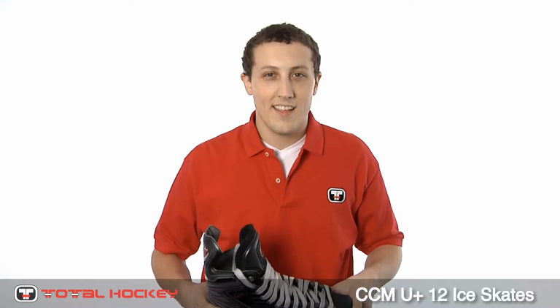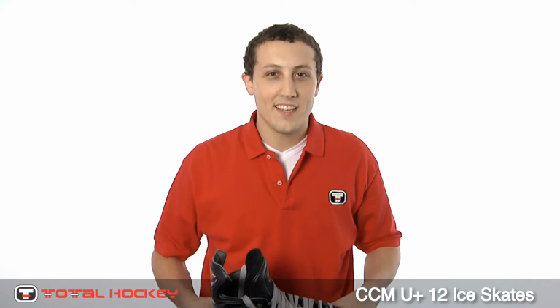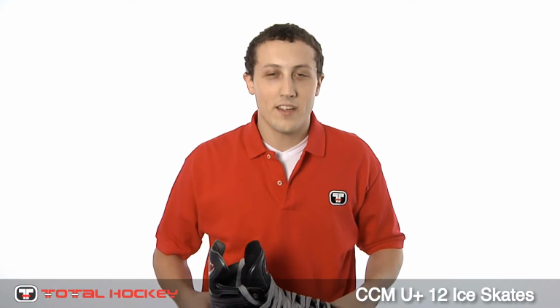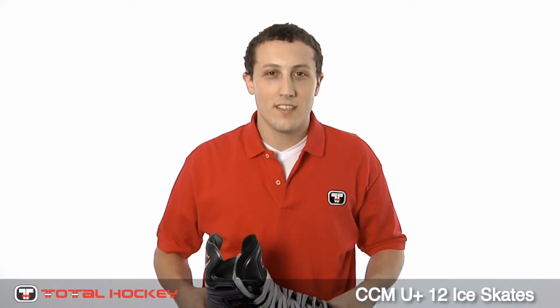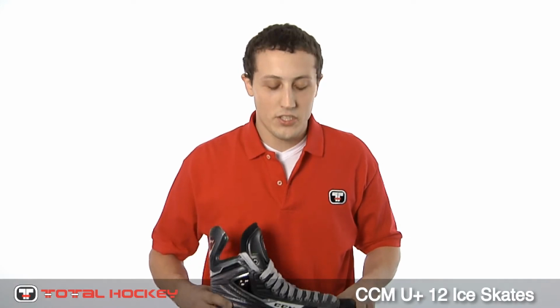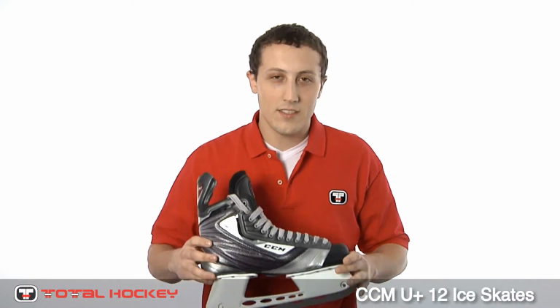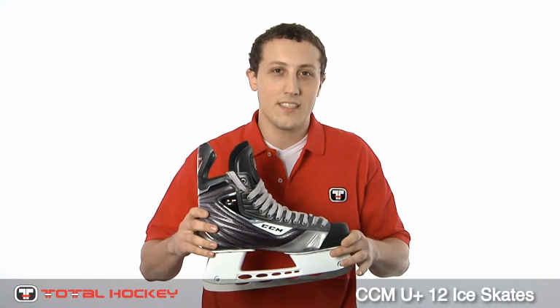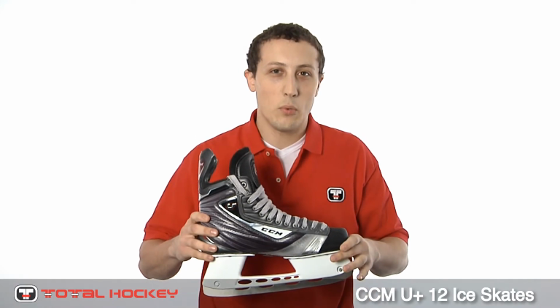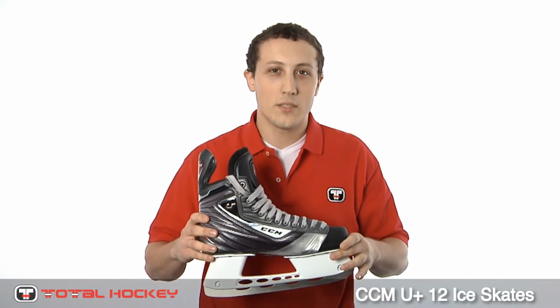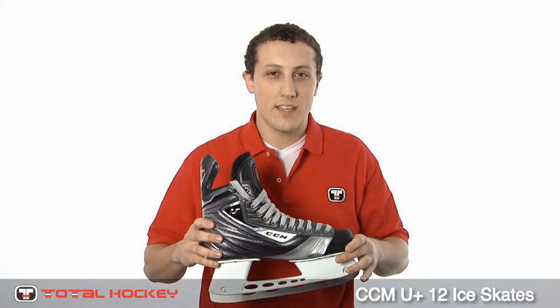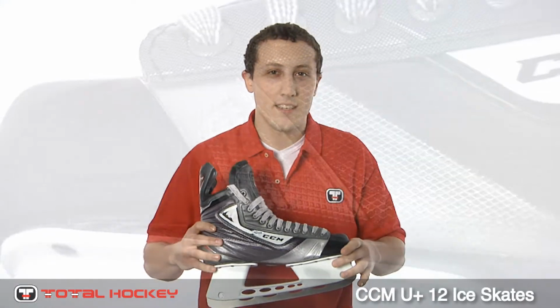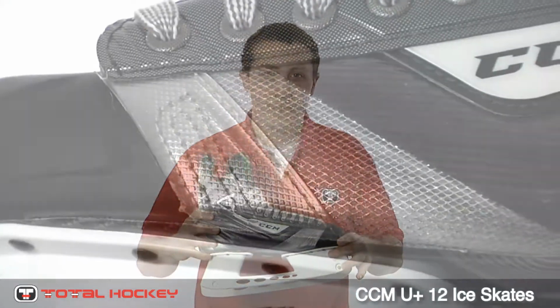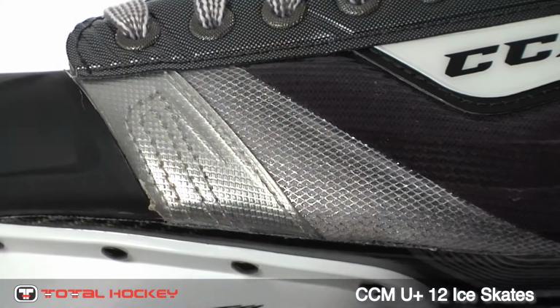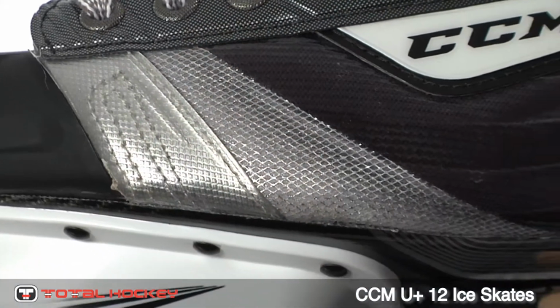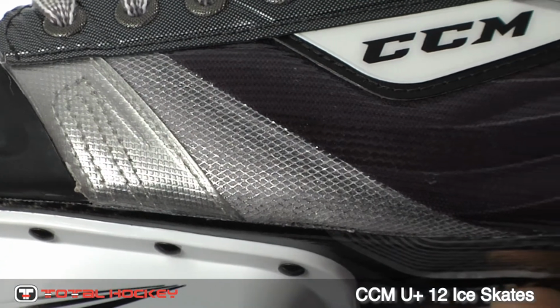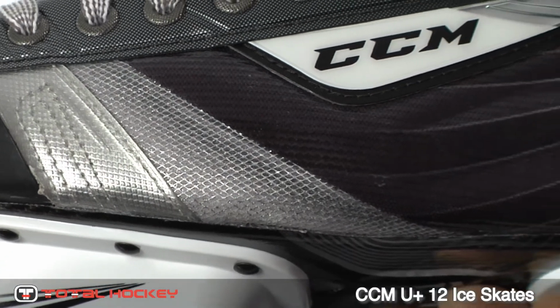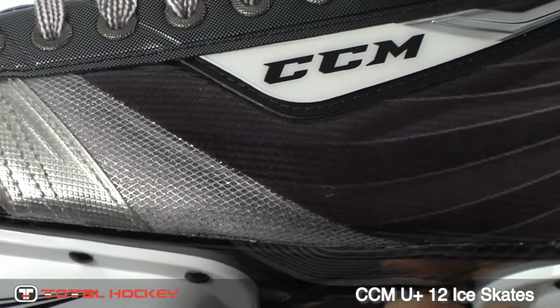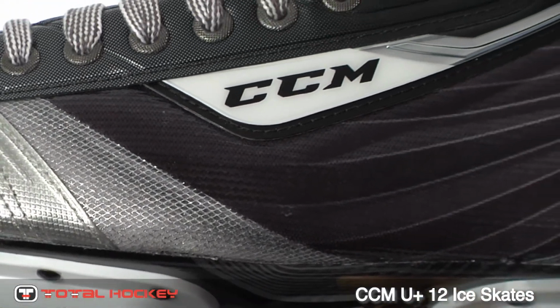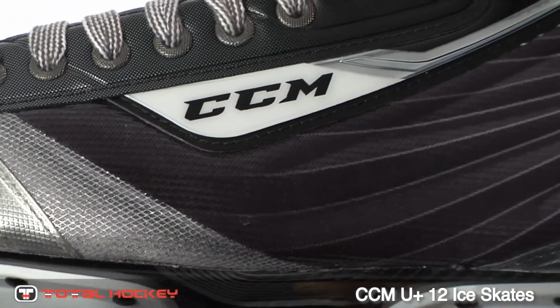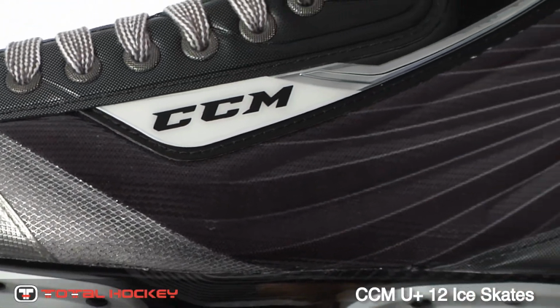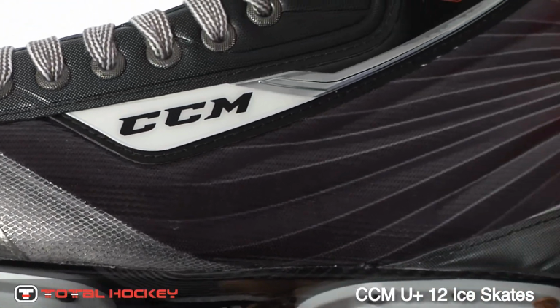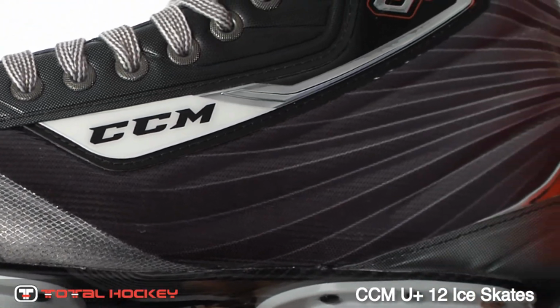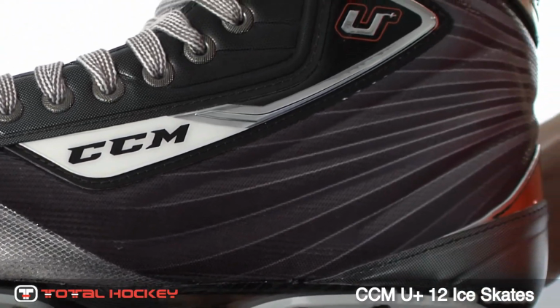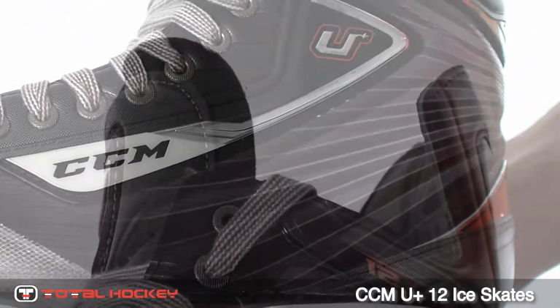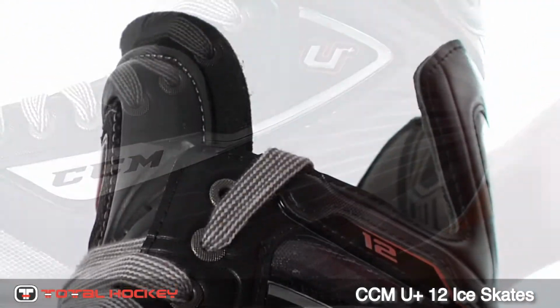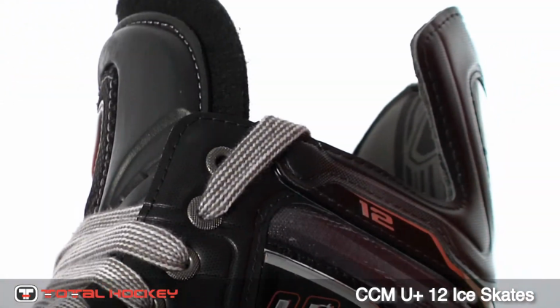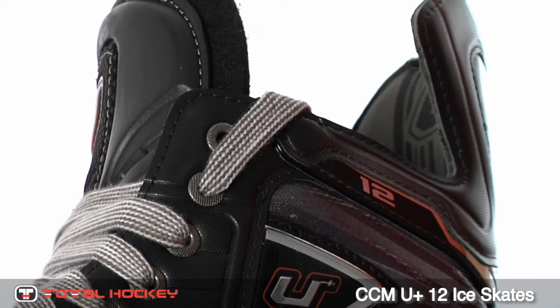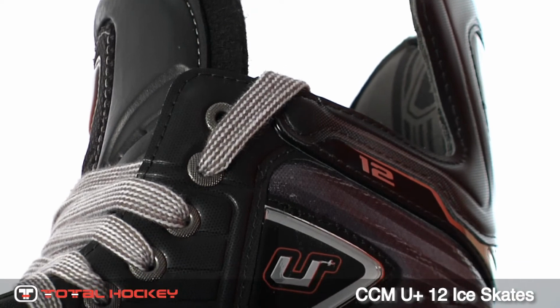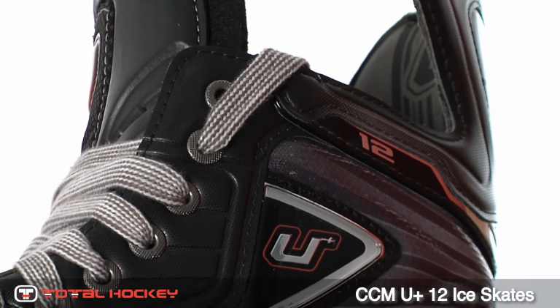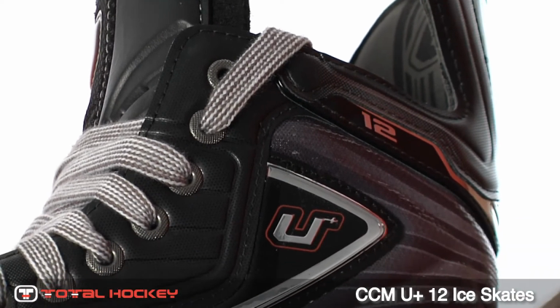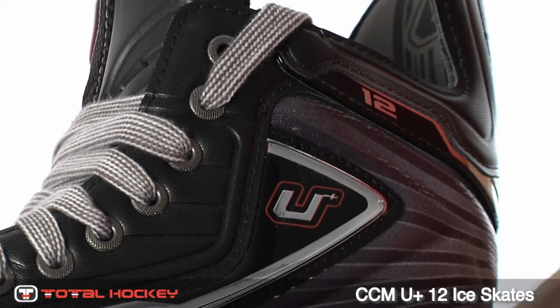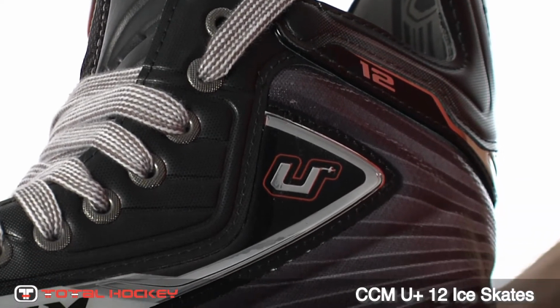Hey guys, I'm Michael. Let's check out the CCM U-Plus 12 Ice Skate. The first thing you'll notice about the U-Plus 12 skates is the Vector Armor Surlin on the sides. This is a very durable material that will hold up over time.